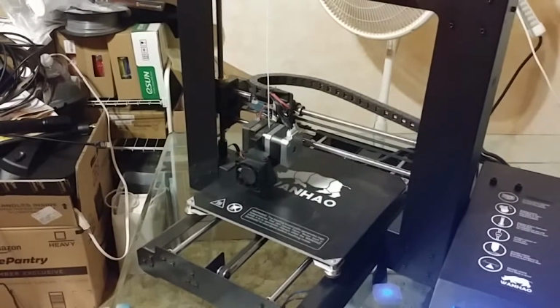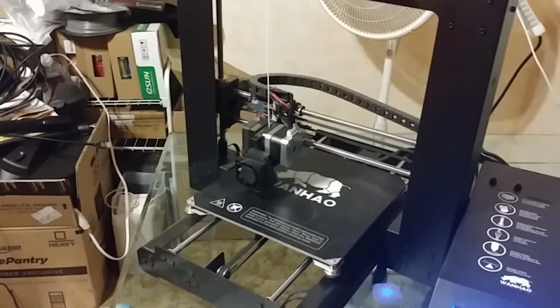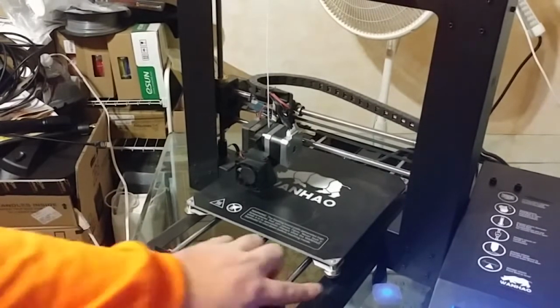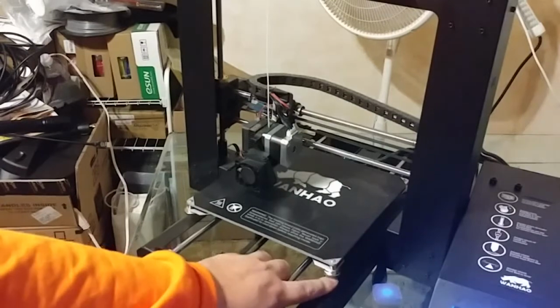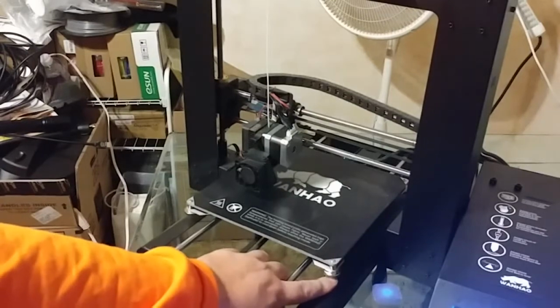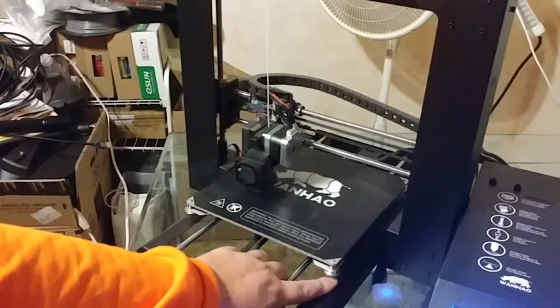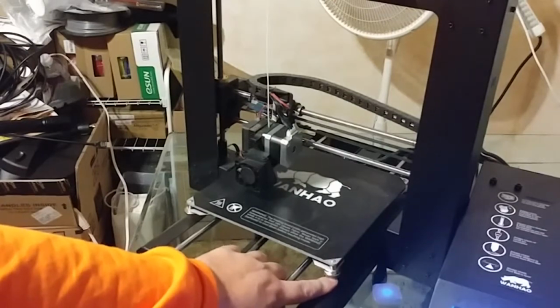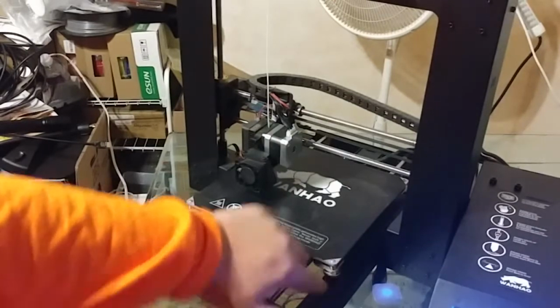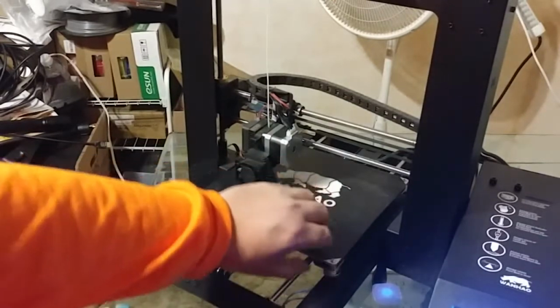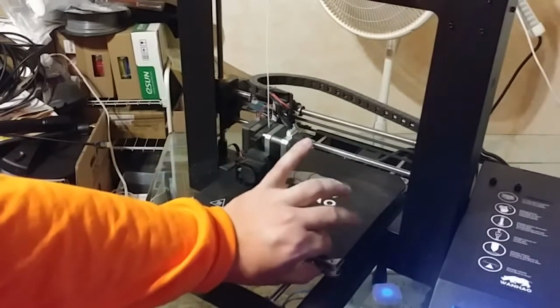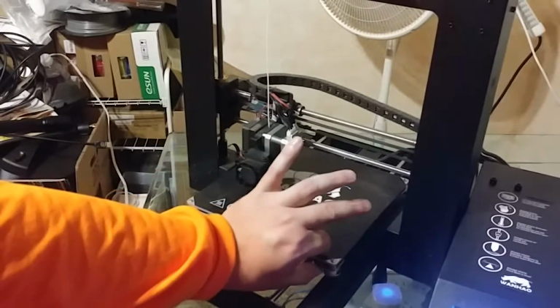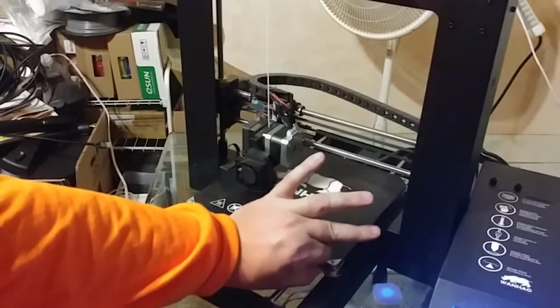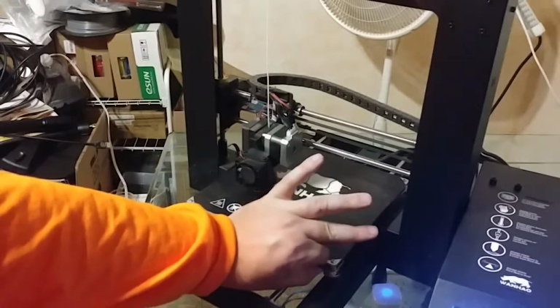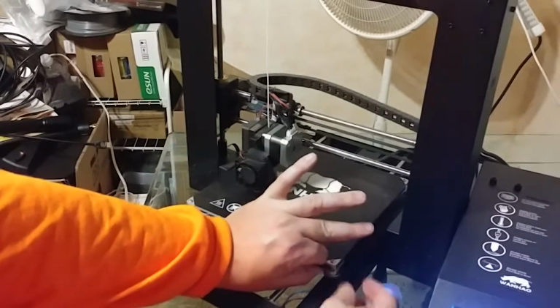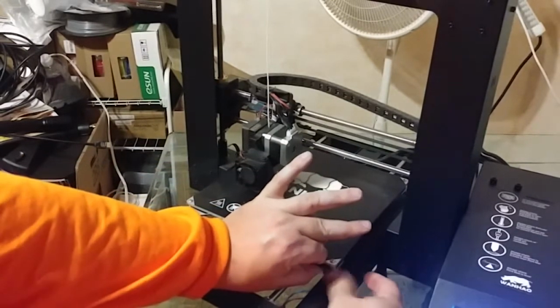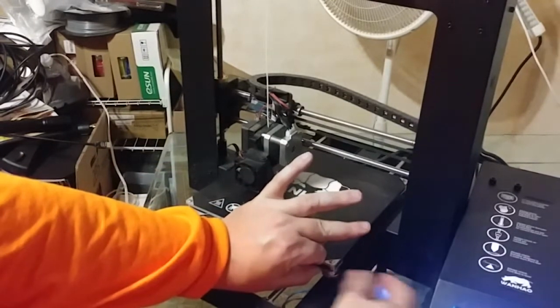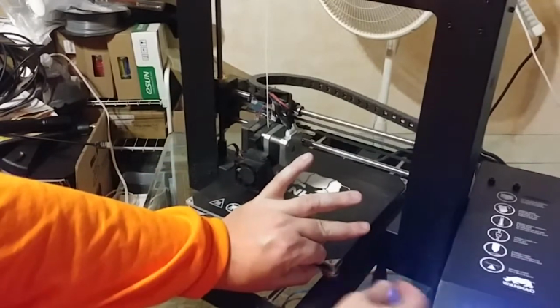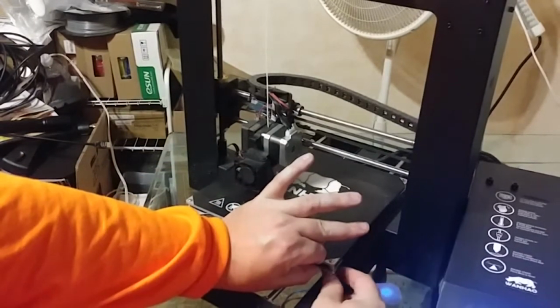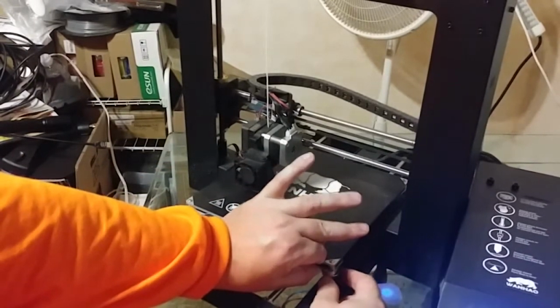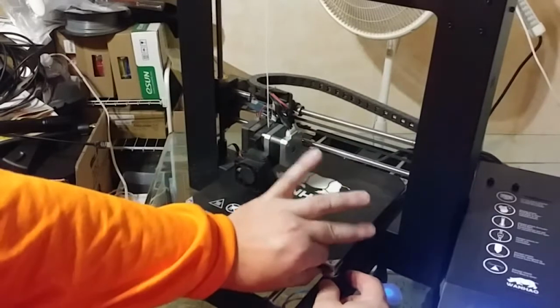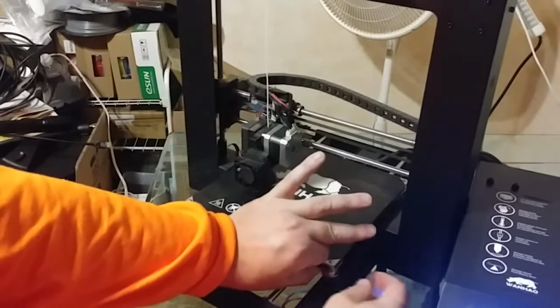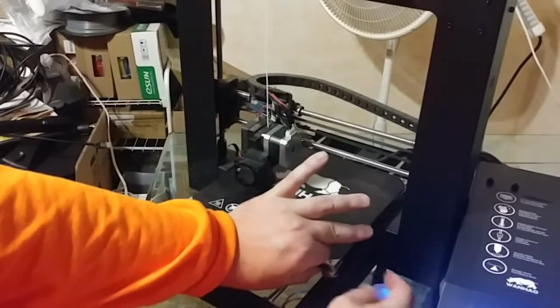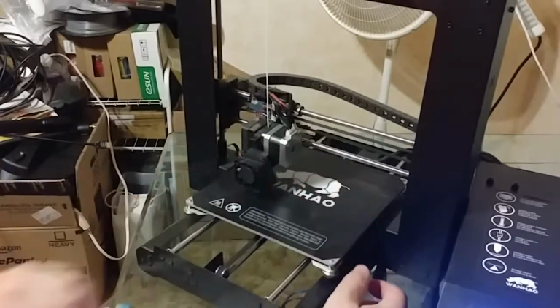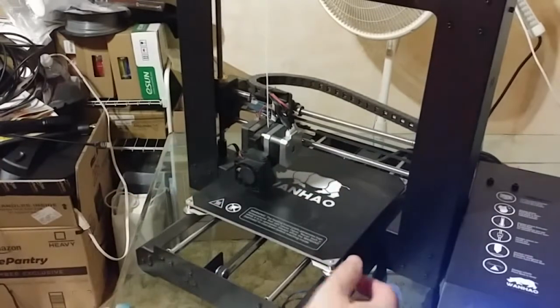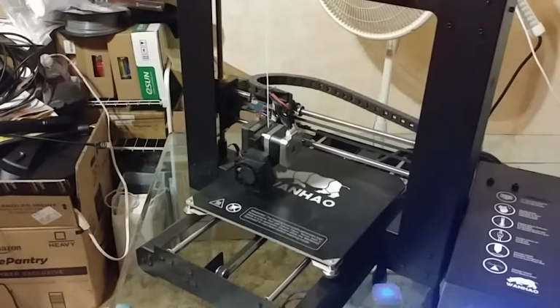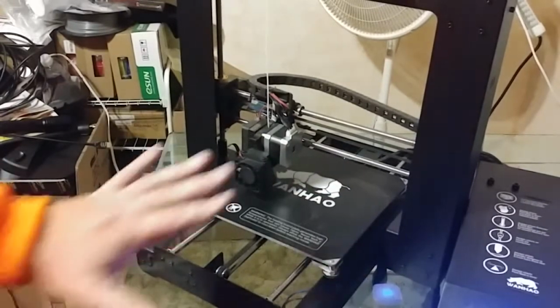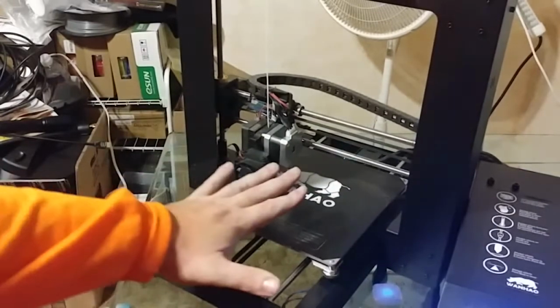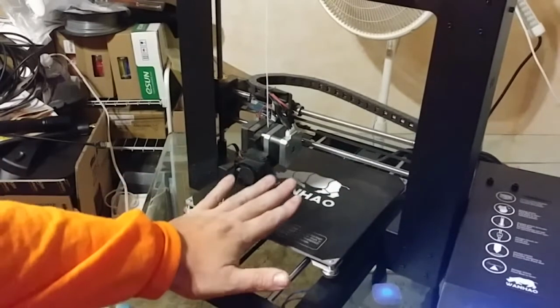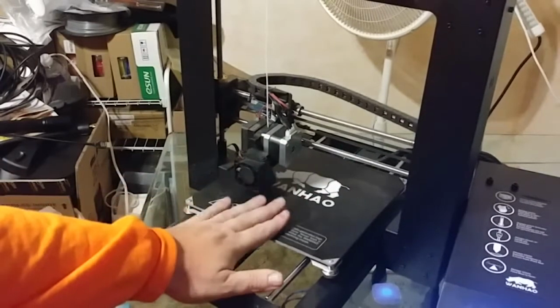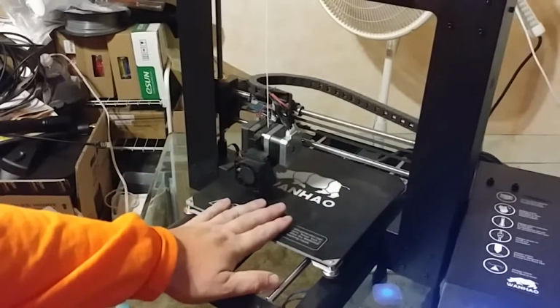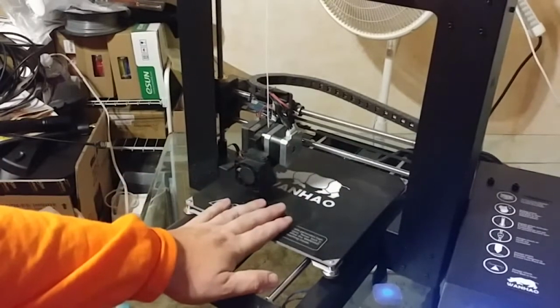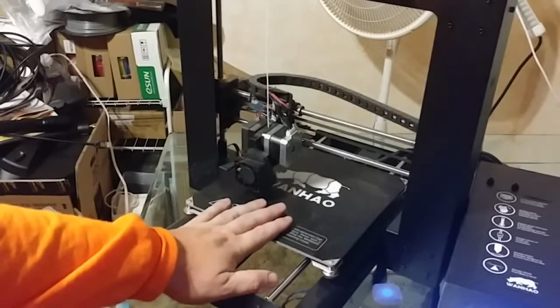Next, you take the four adjustment knobs and you tighten them all the way down. Squeeze the bed all the way down and spin them until they're tight. You want the bed in the lowest possible position.